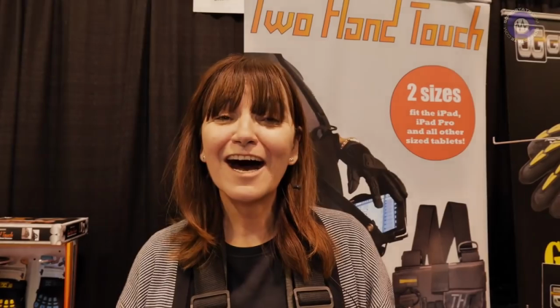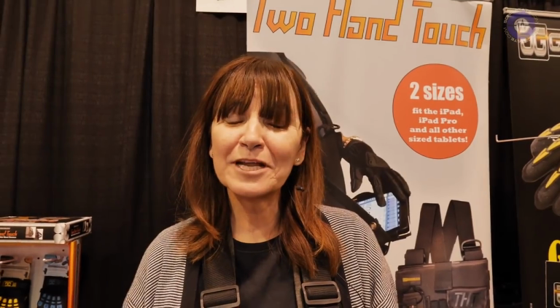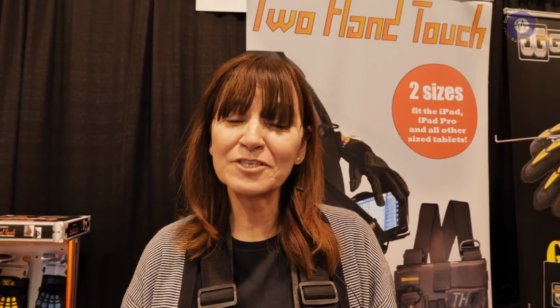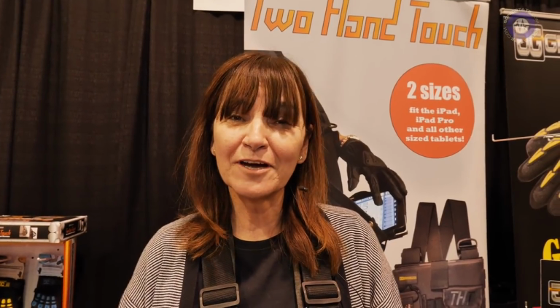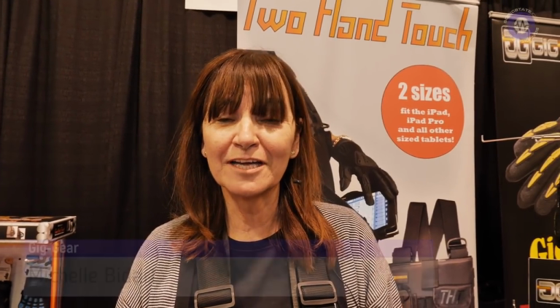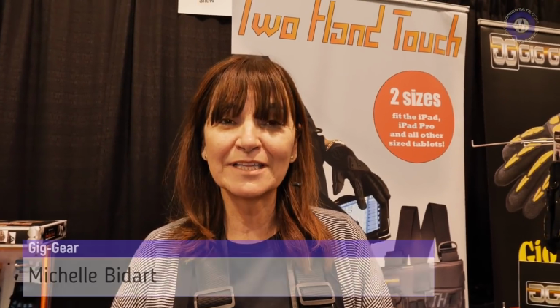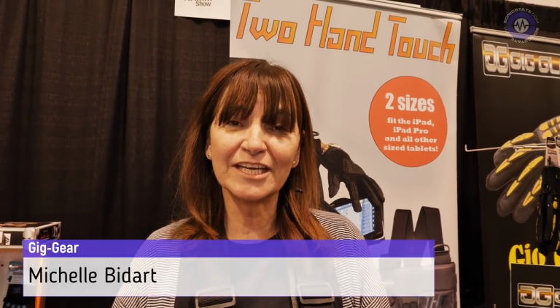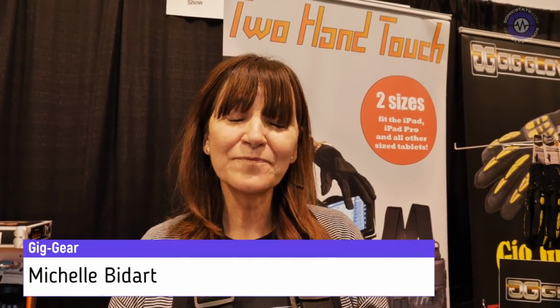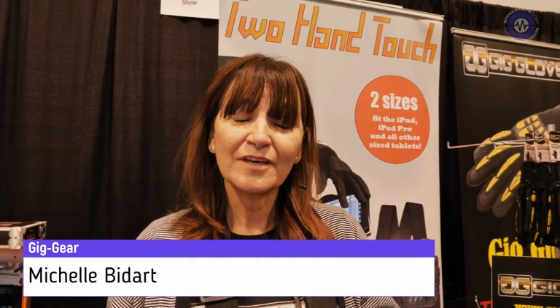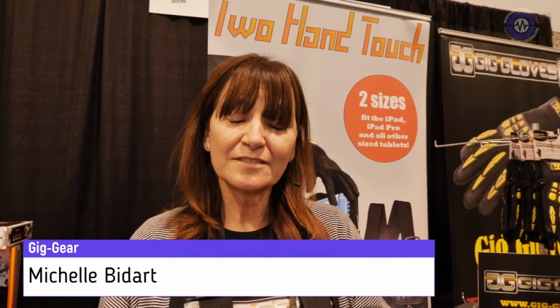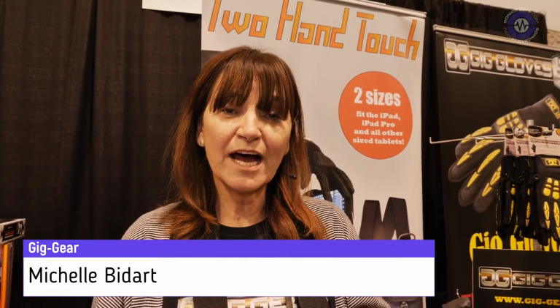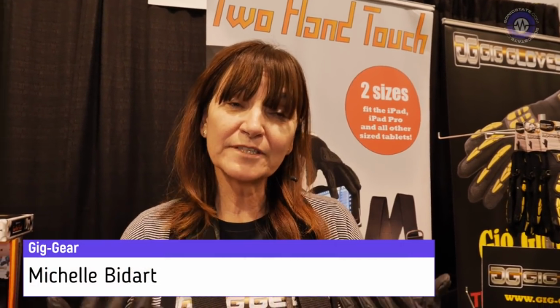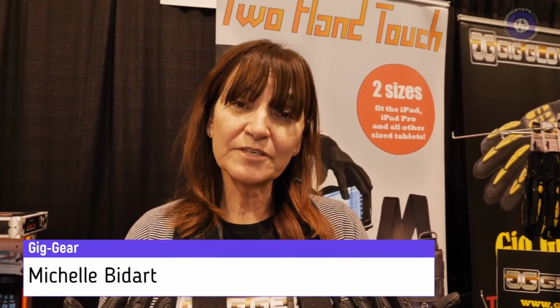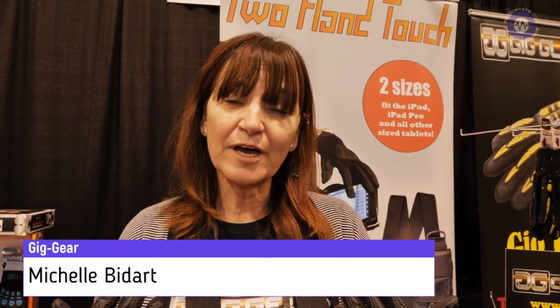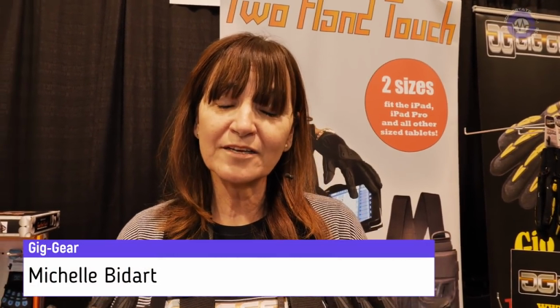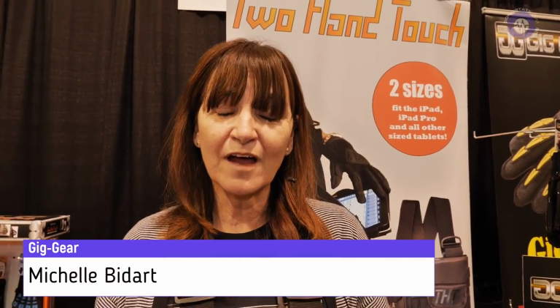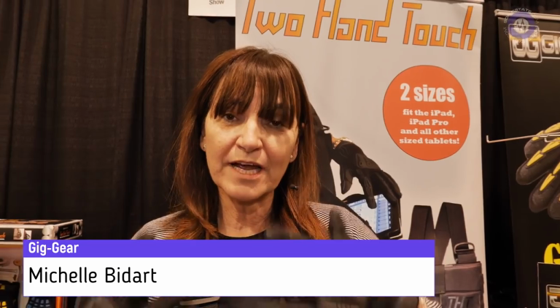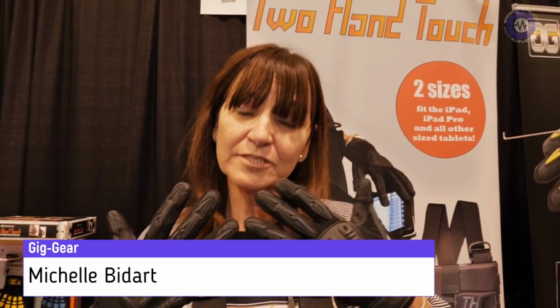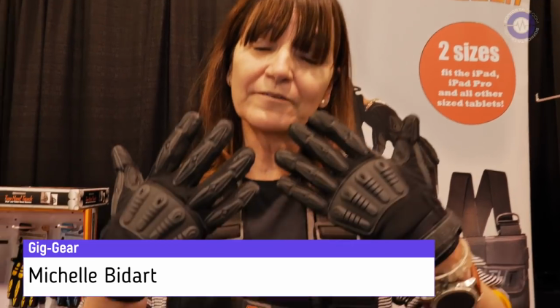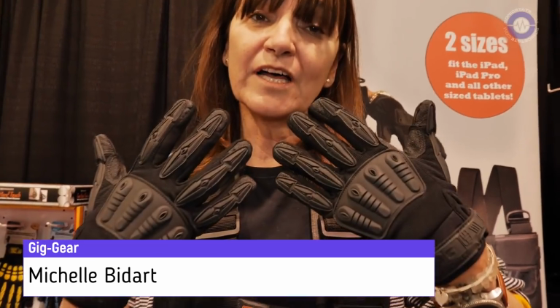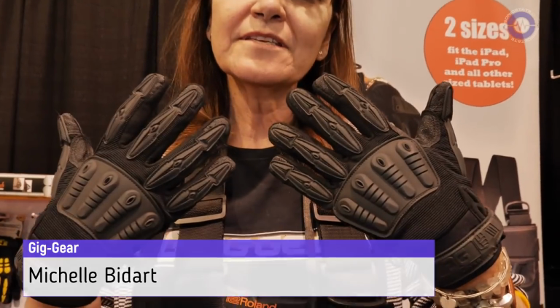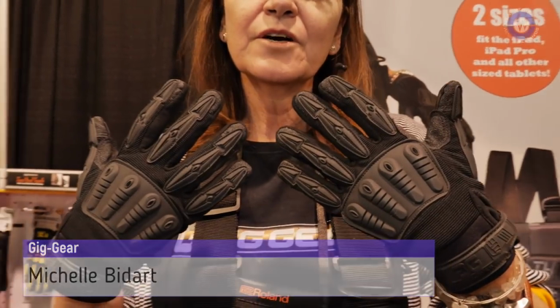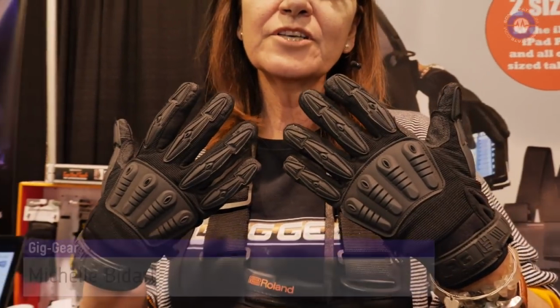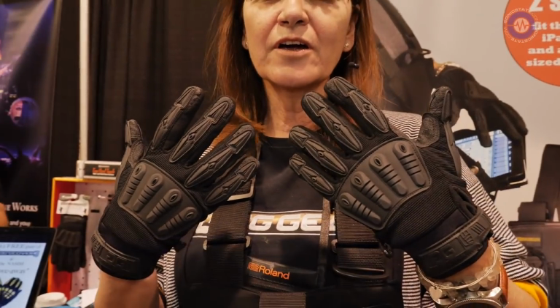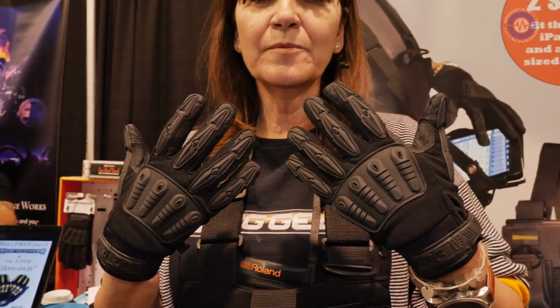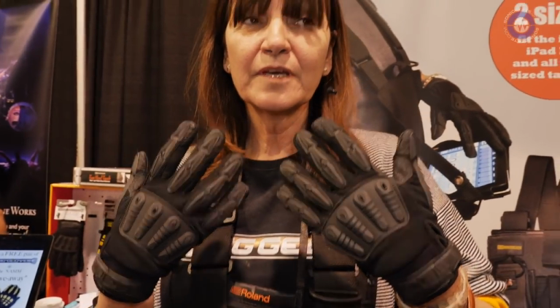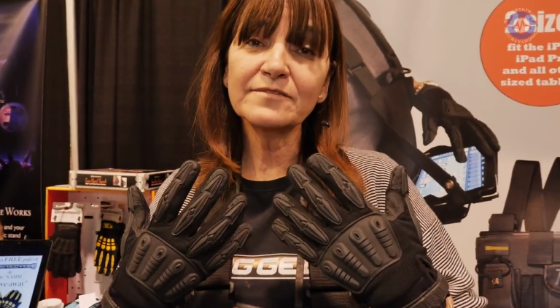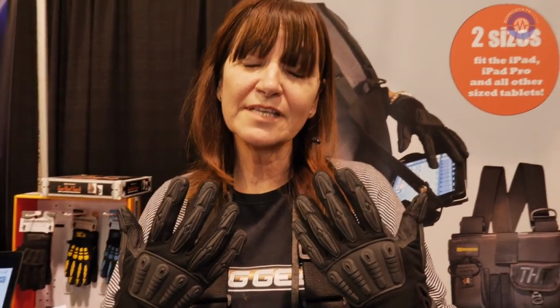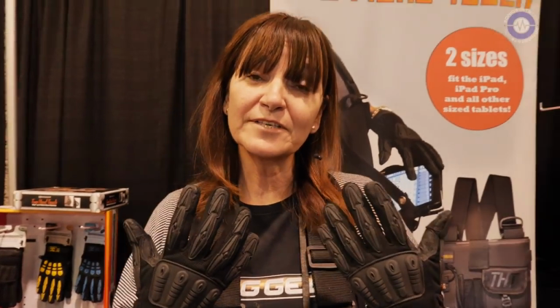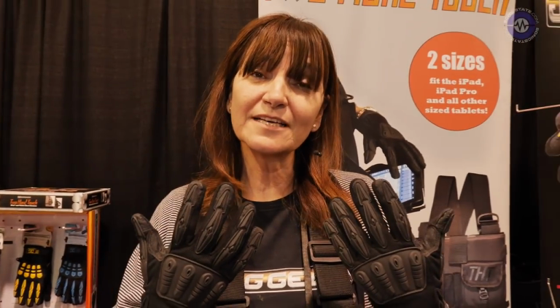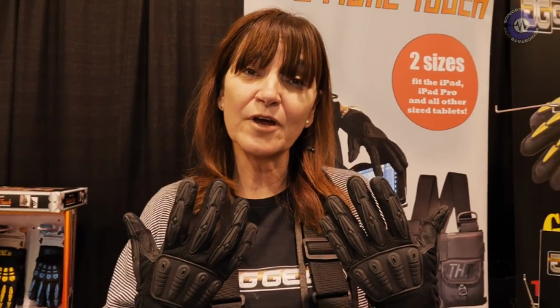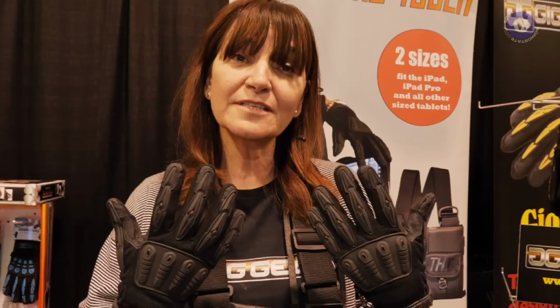Hi, my name is Michelle Bidart. I am with Gig Gear. We have a couple different products in our line. We have, first, we have Gig Gloves, which are gloves that are designed for techs and roadies.